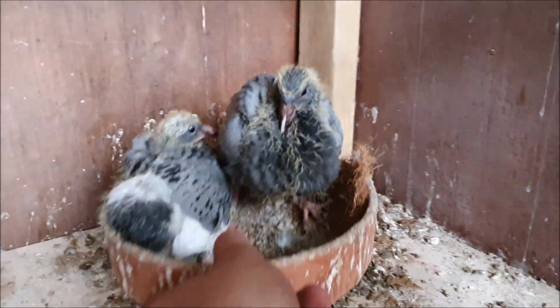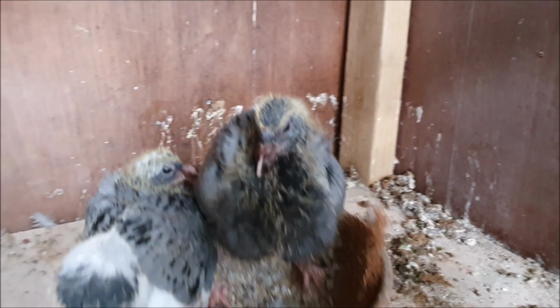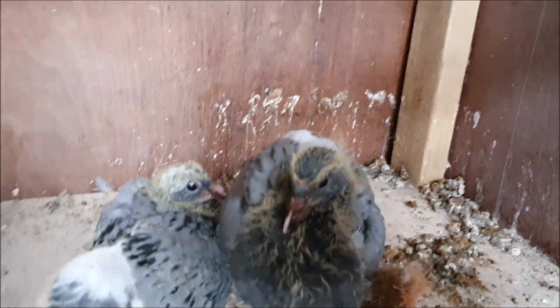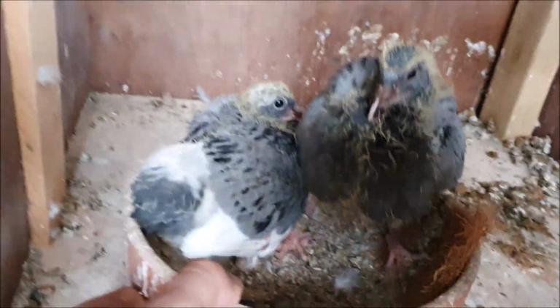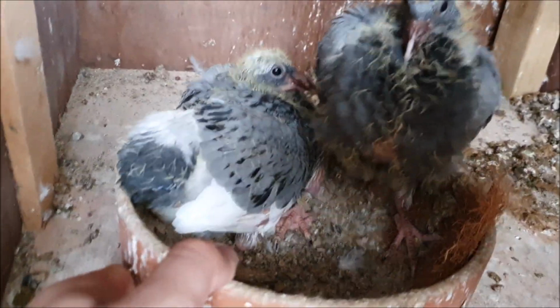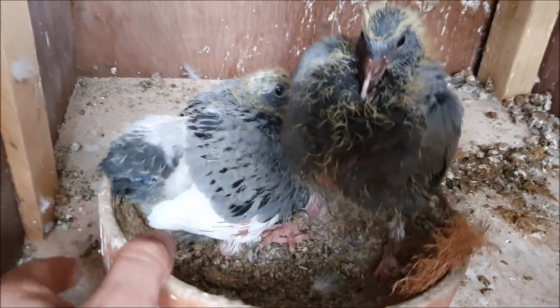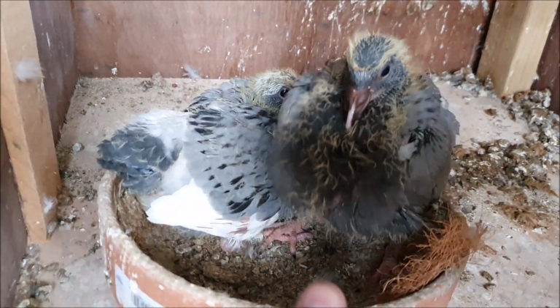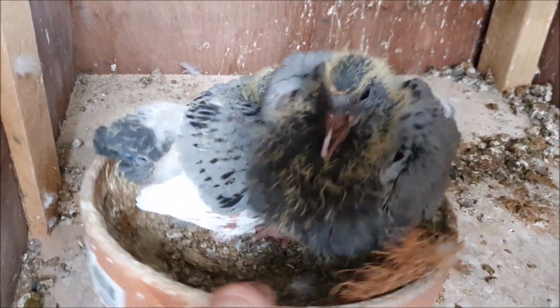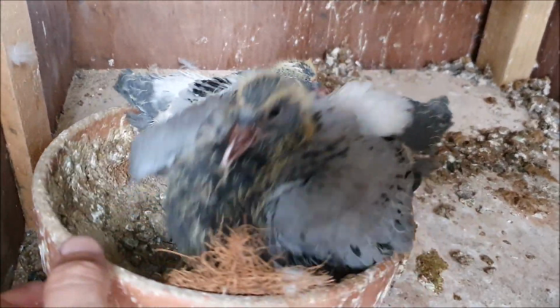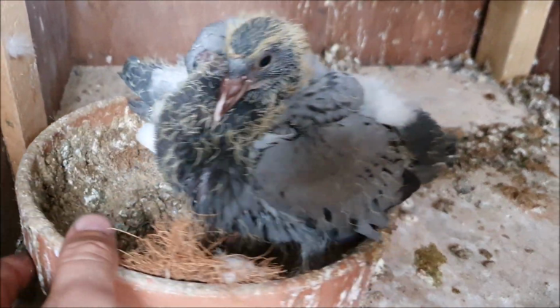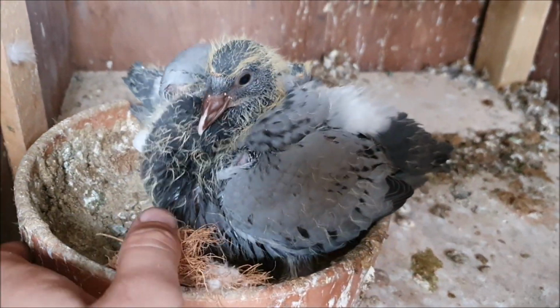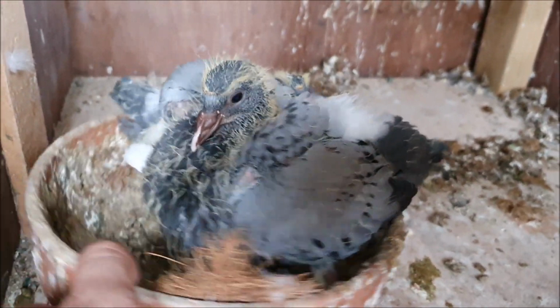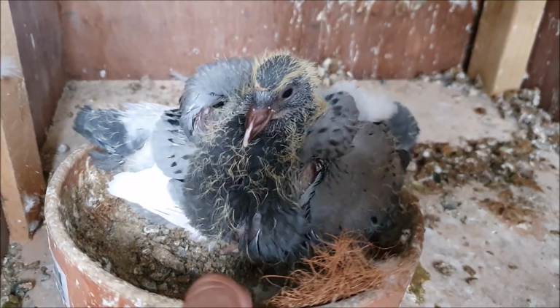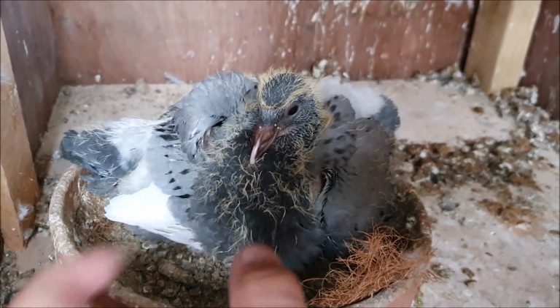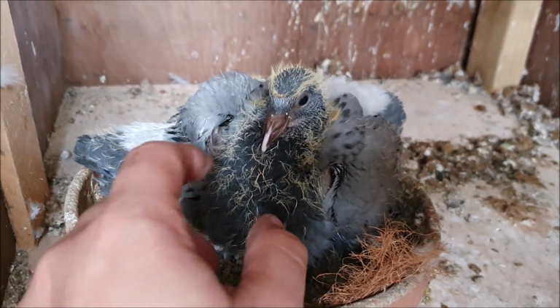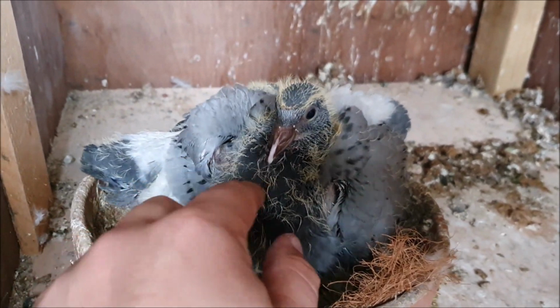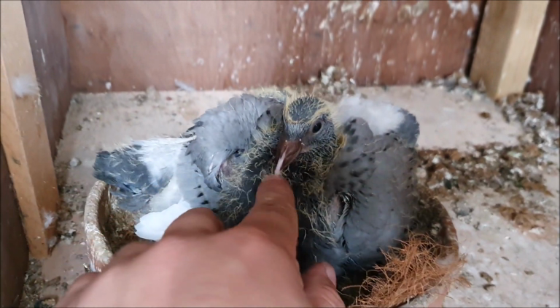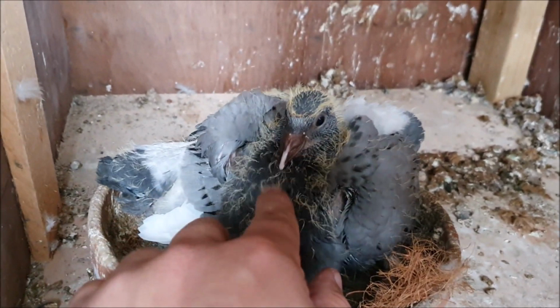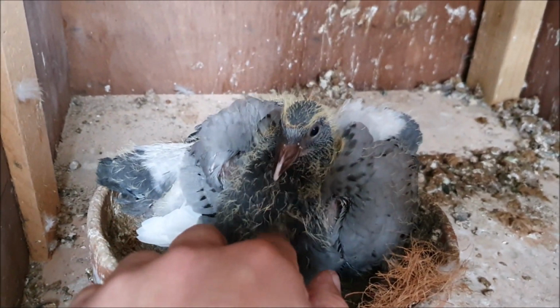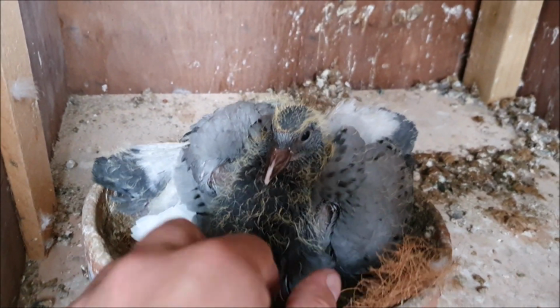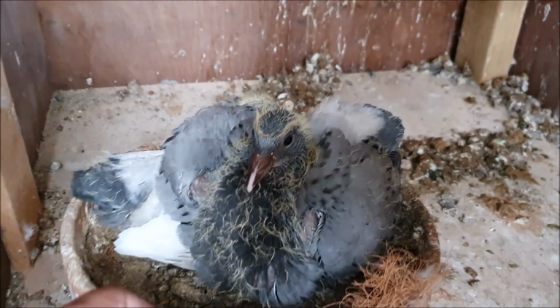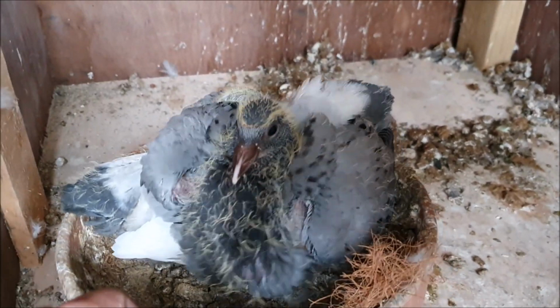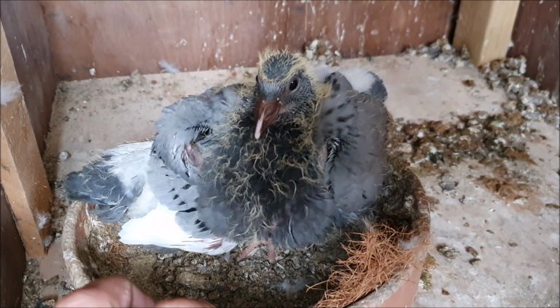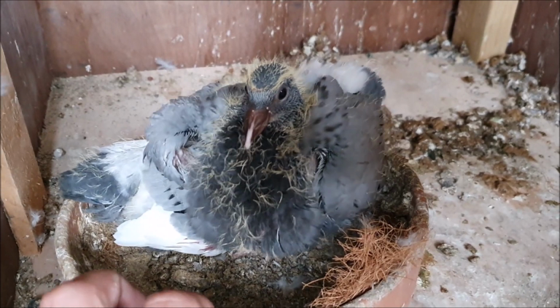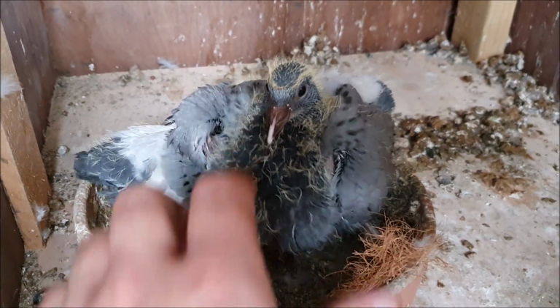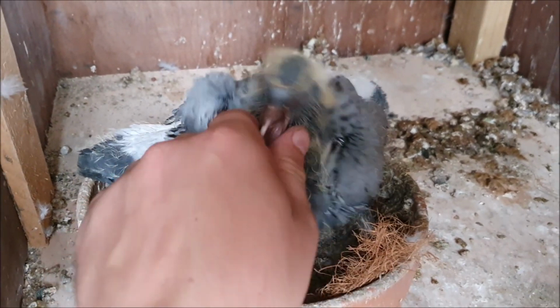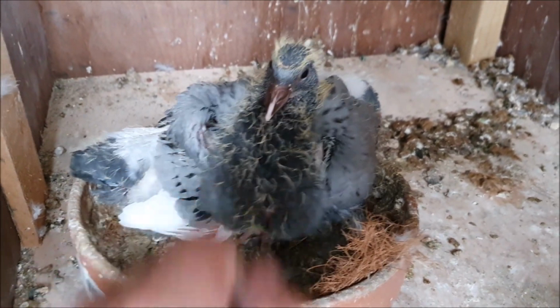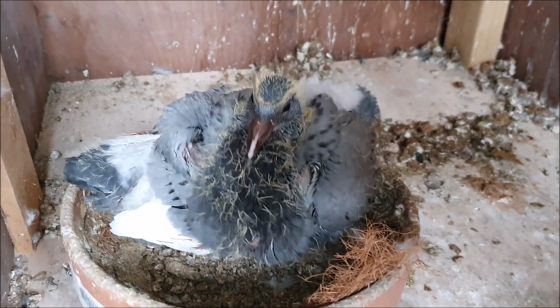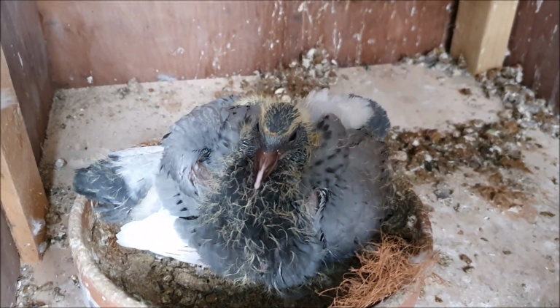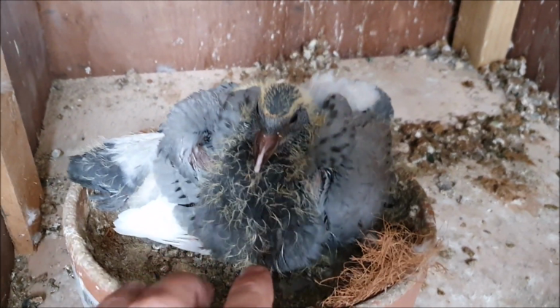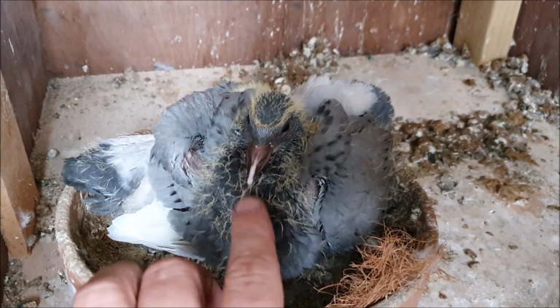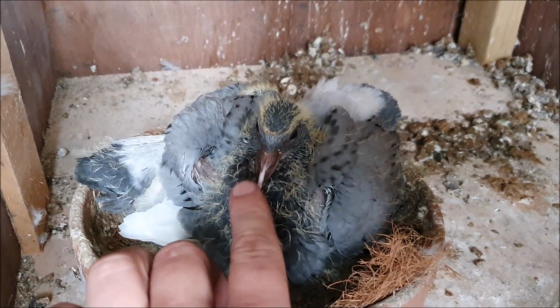Some babies here — checker pied and this one is just a plain blue checker. I love these feisty babies. It fills me with confidence that they're gonna be good racing pigeons when they grow up.